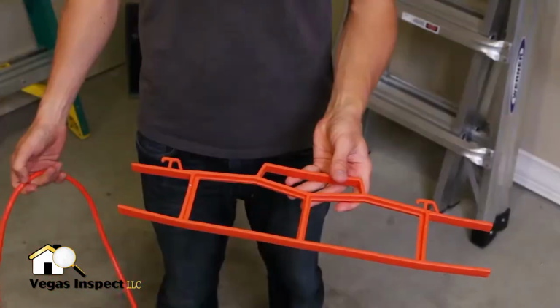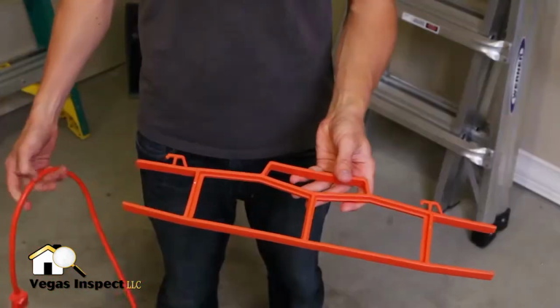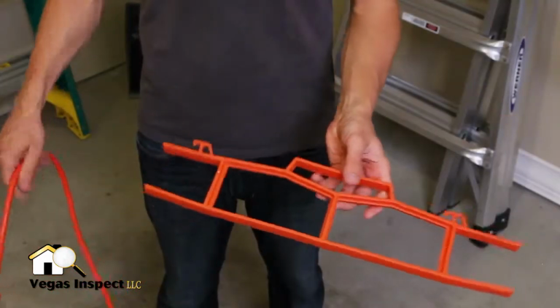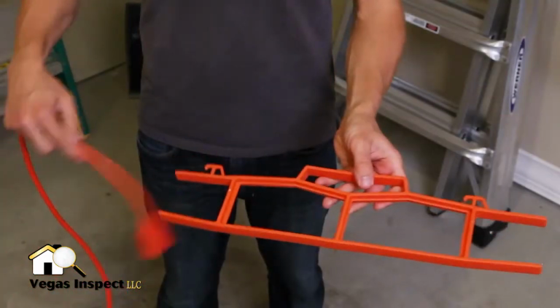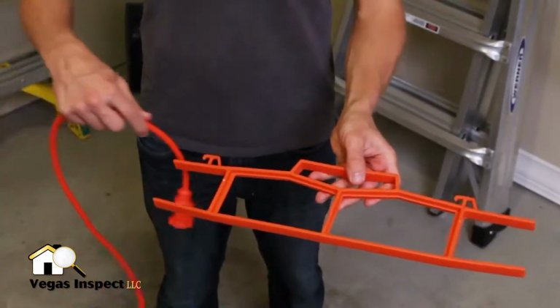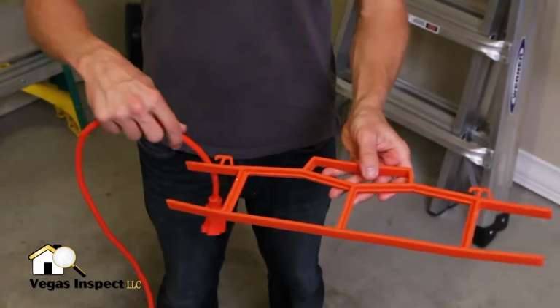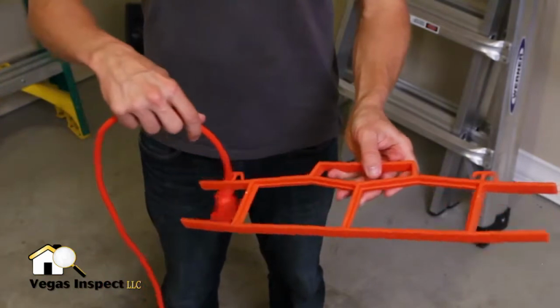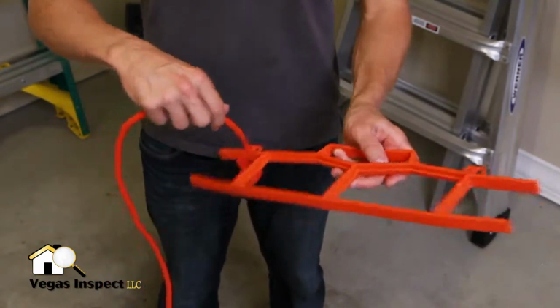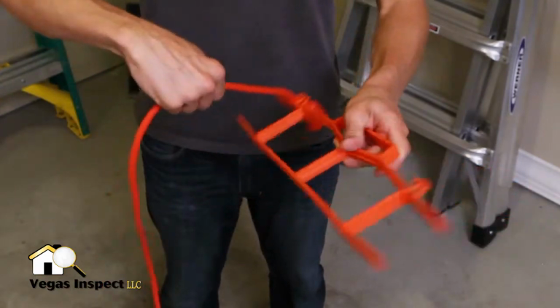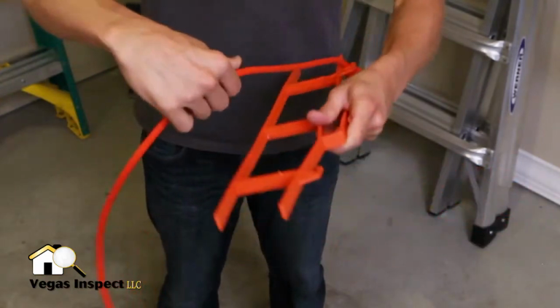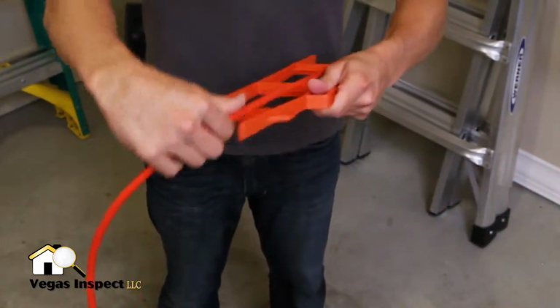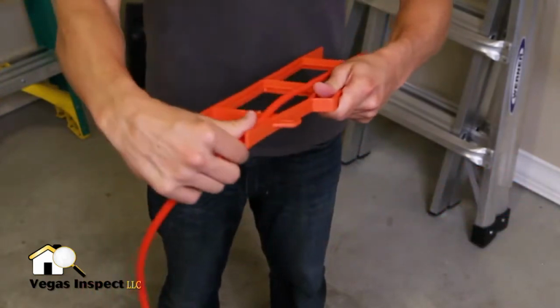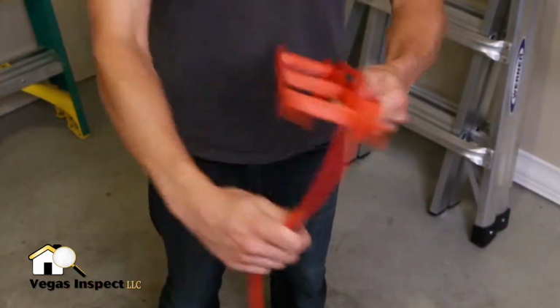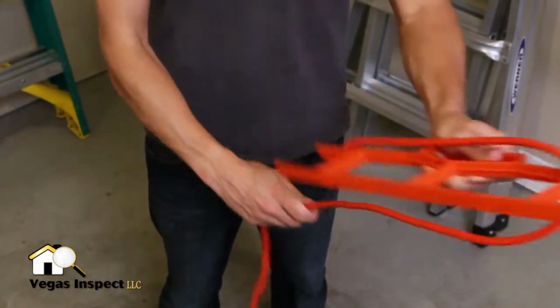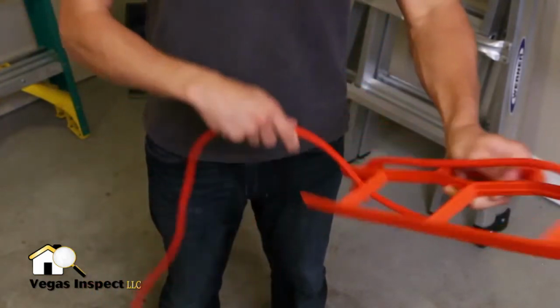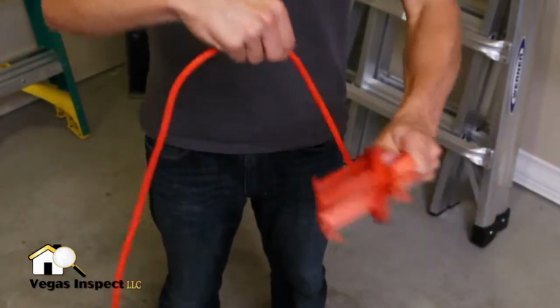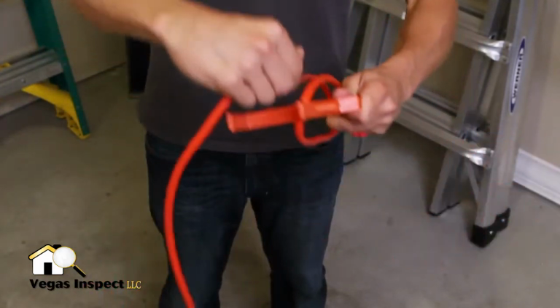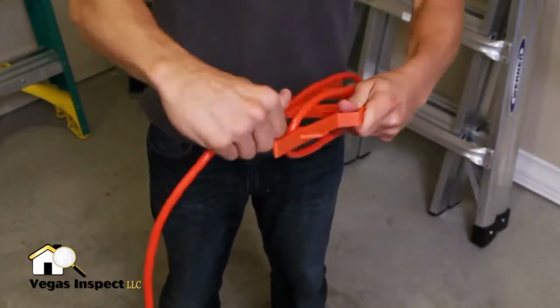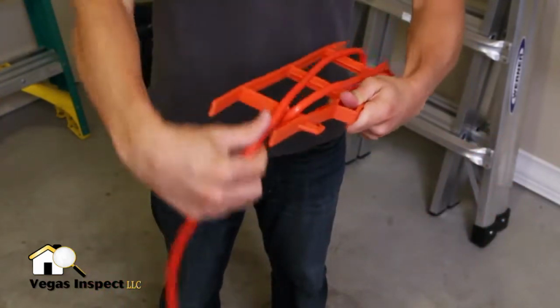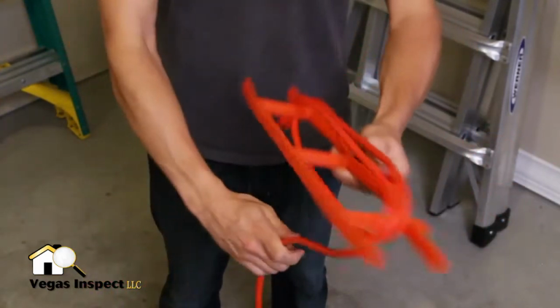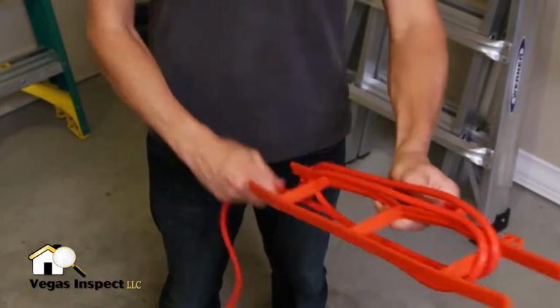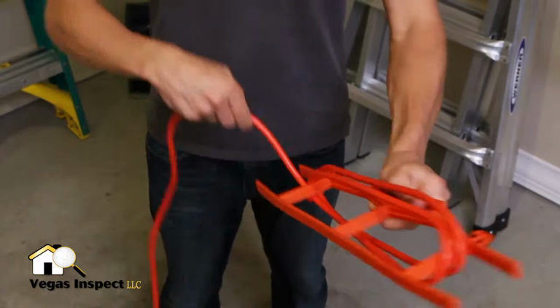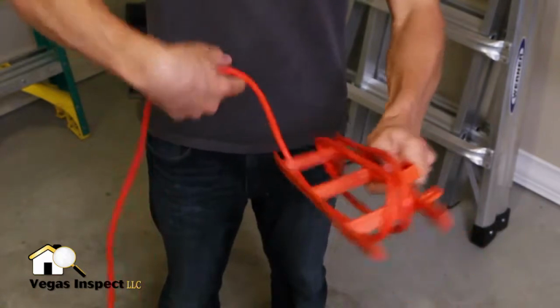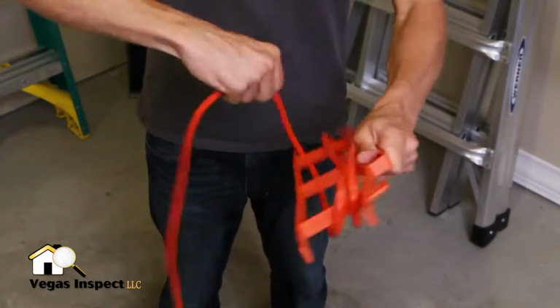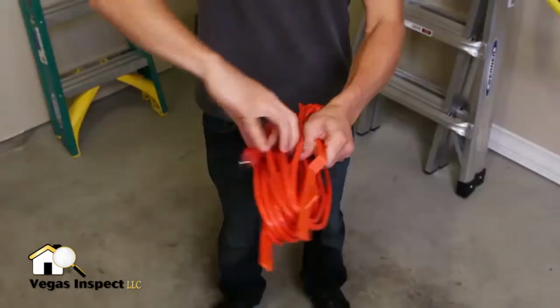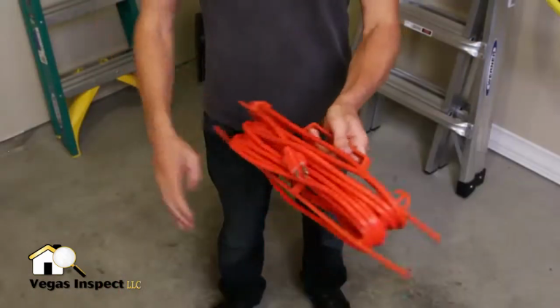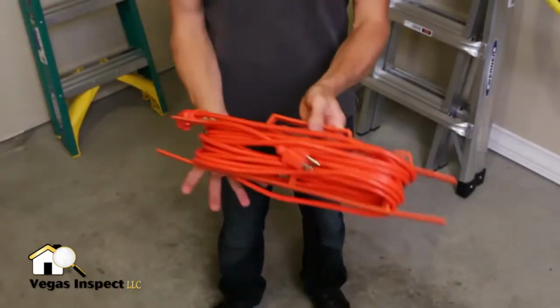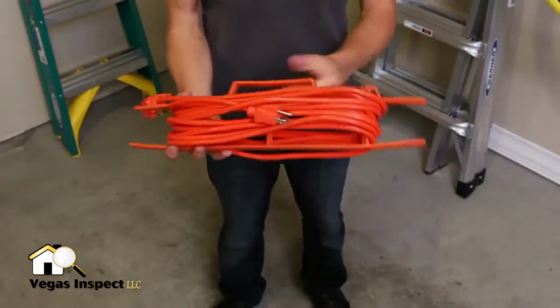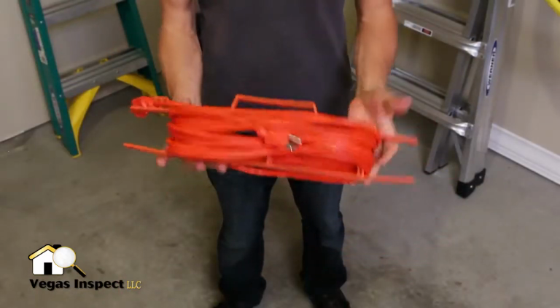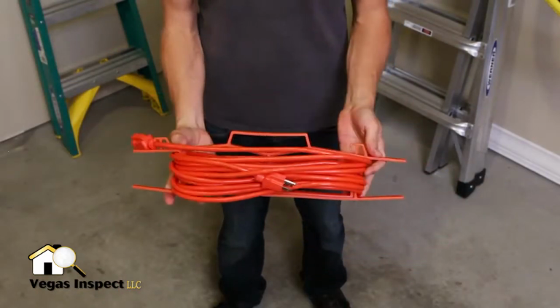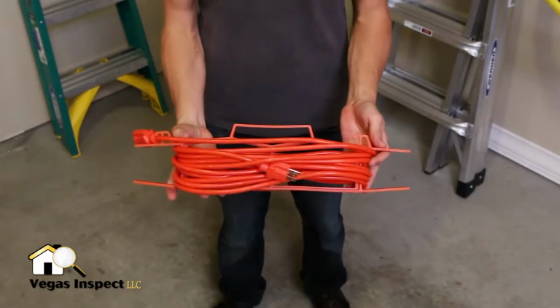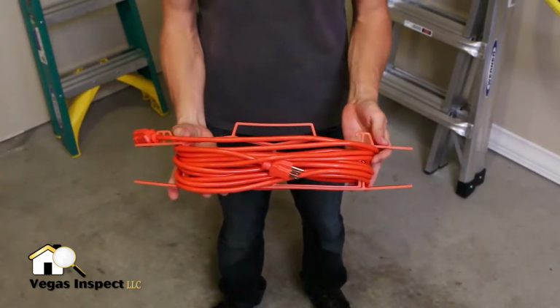If tying knots is not for you, then pick up an extension cord reel from your local hardware store. These are inexpensive, easy to use, and will keep your cords organized and easily portable.